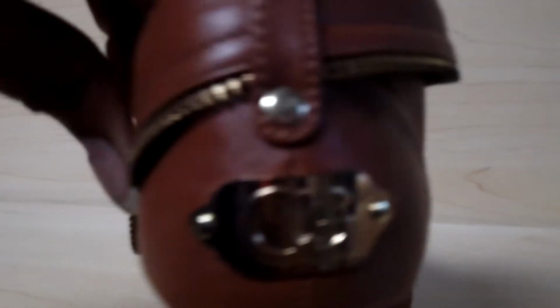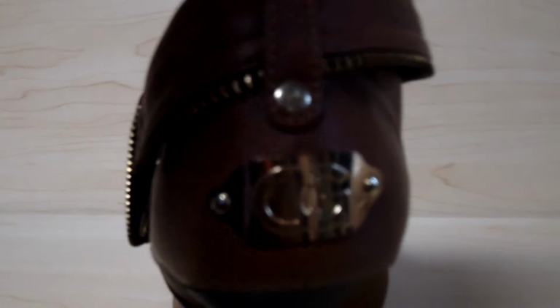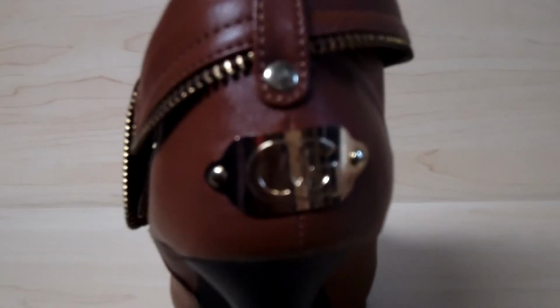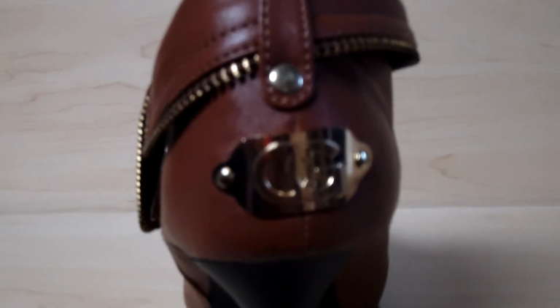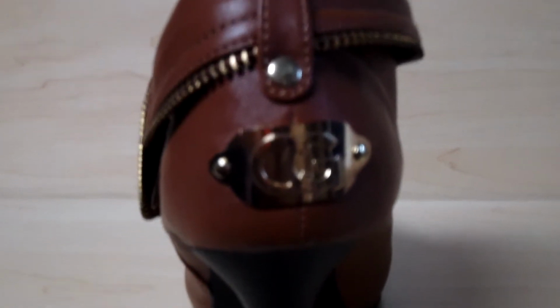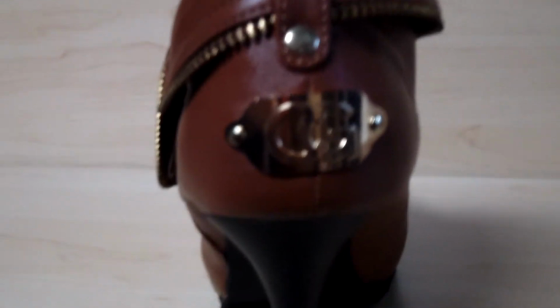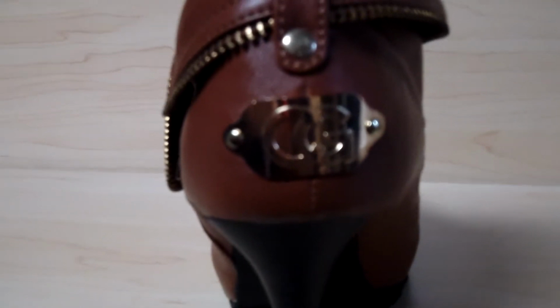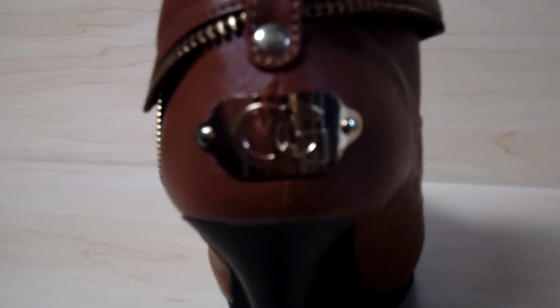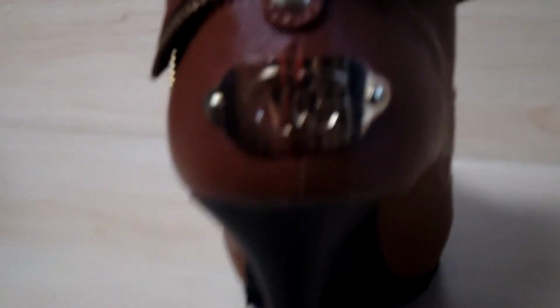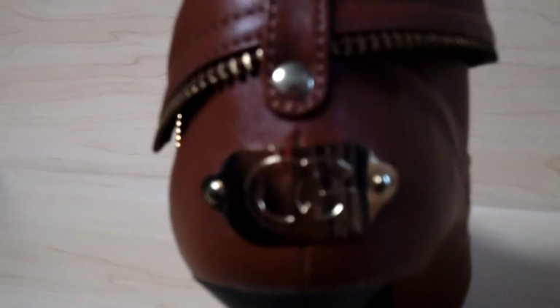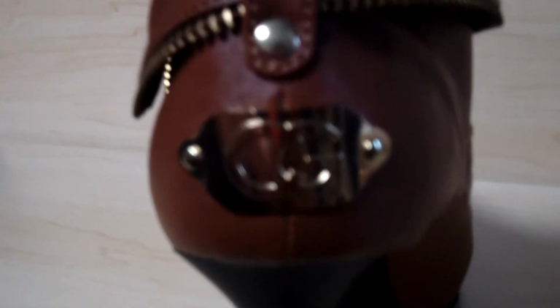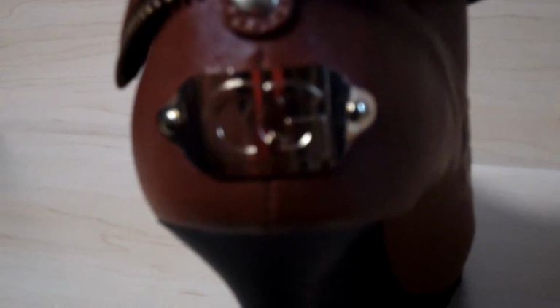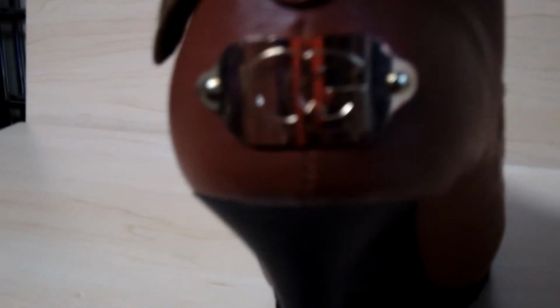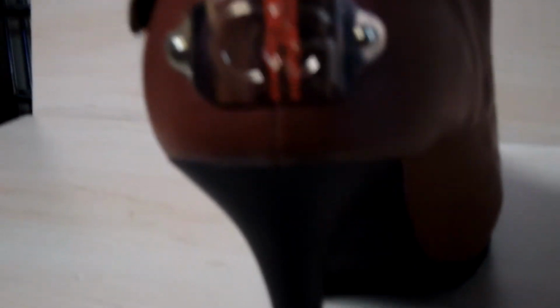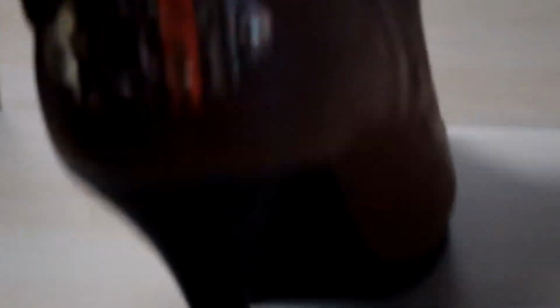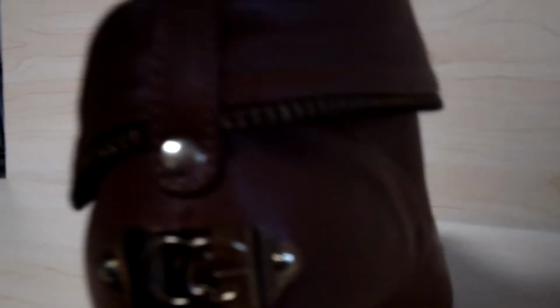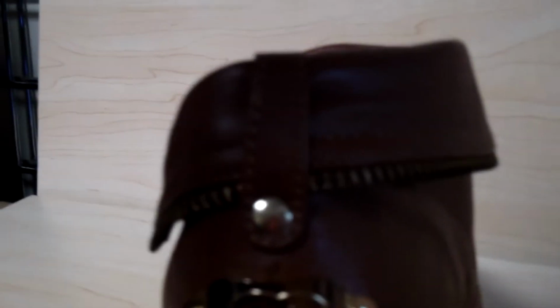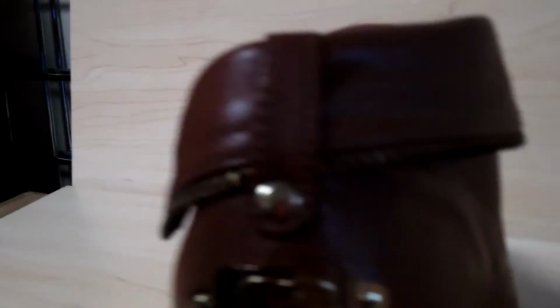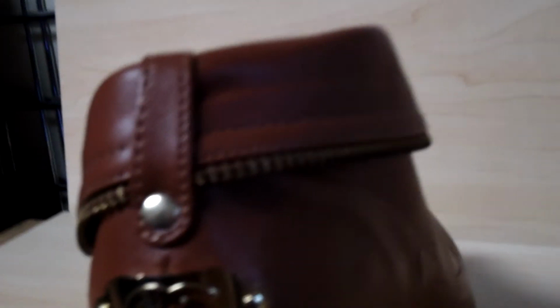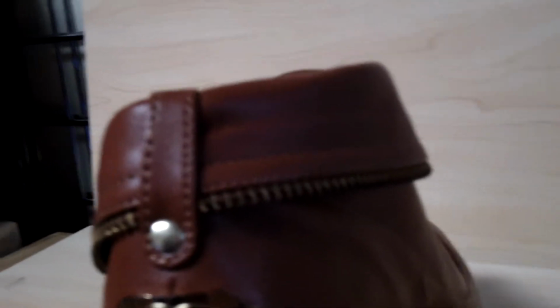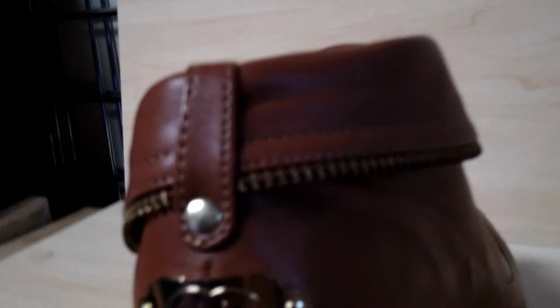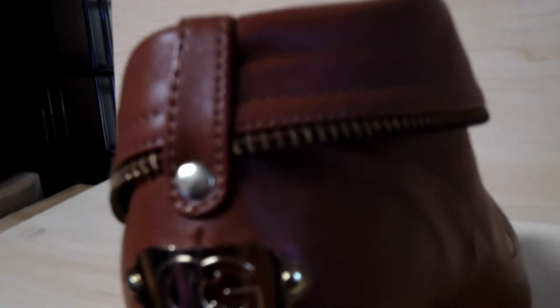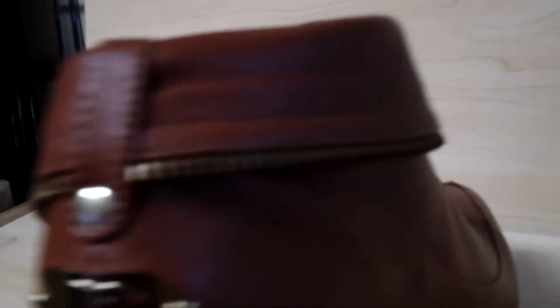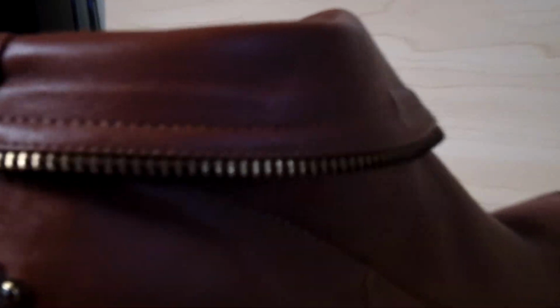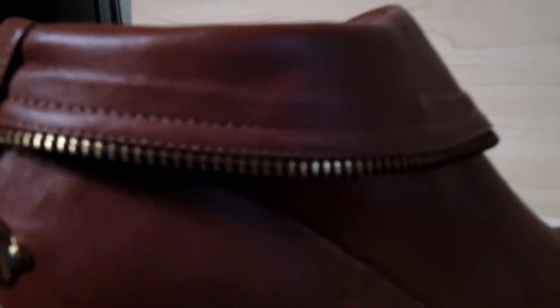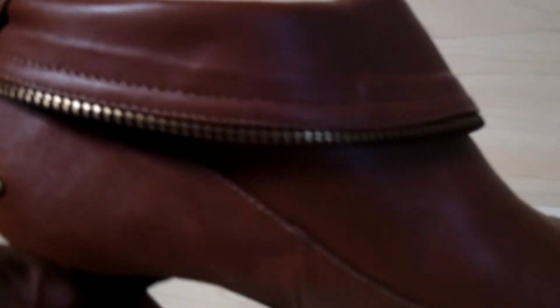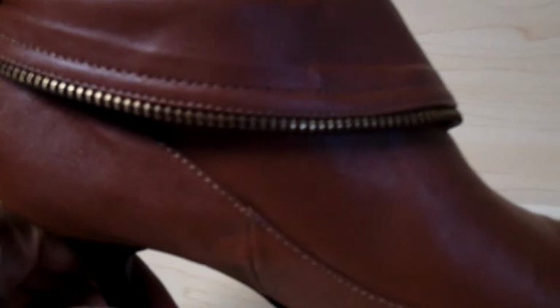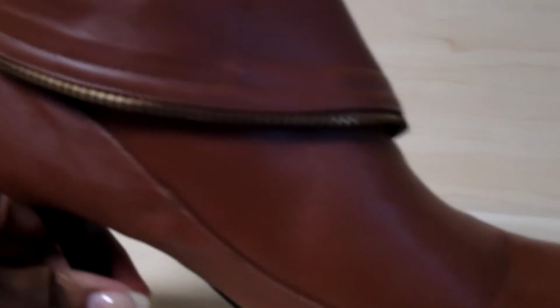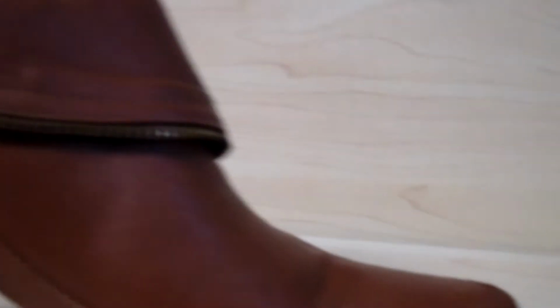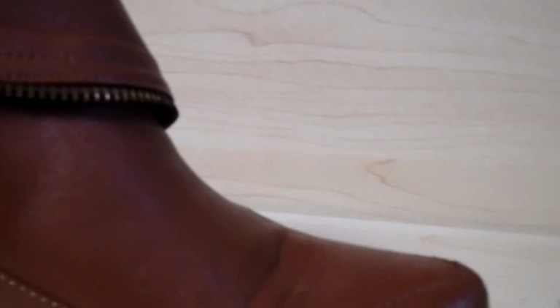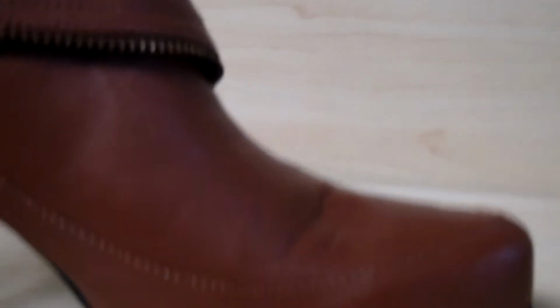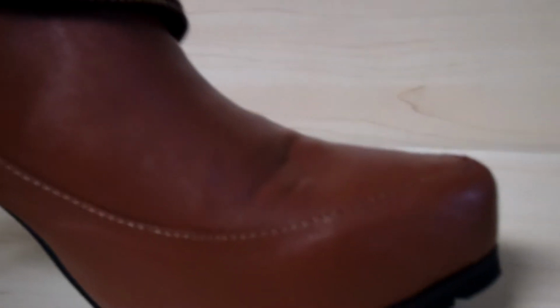A very cute design on the back — it says CG. It still has the zipper going all the way around for nice detail.